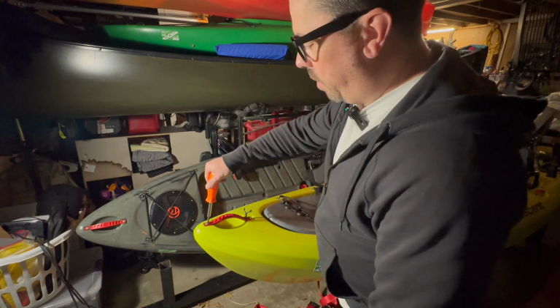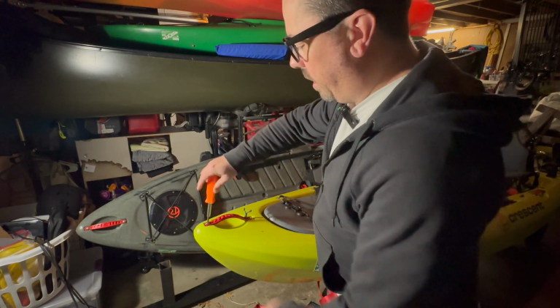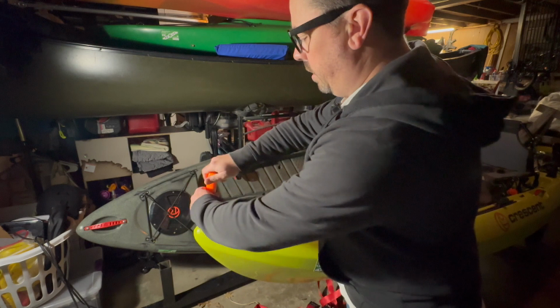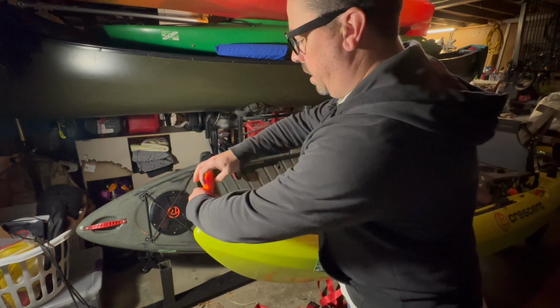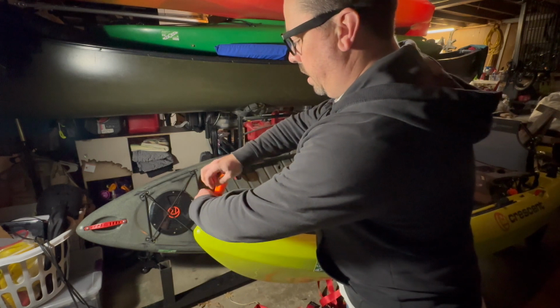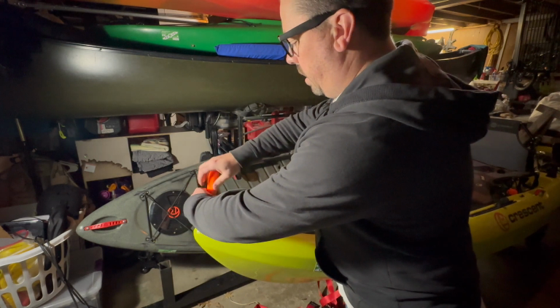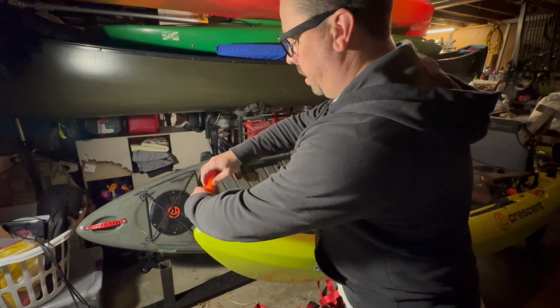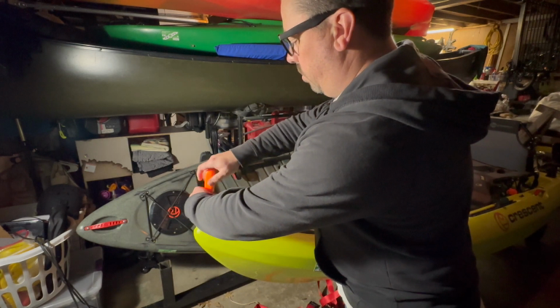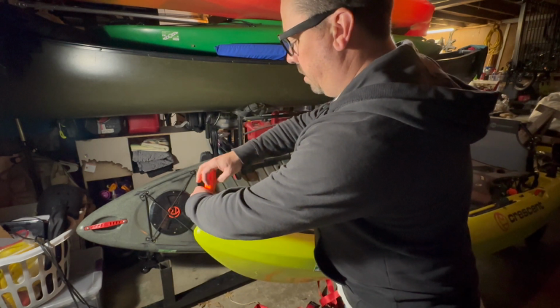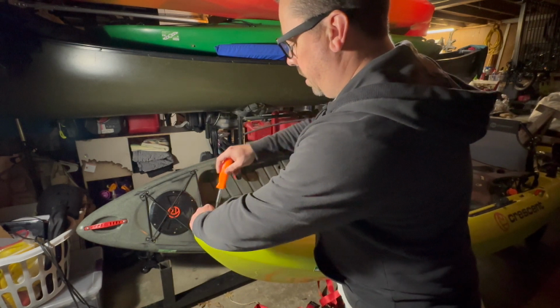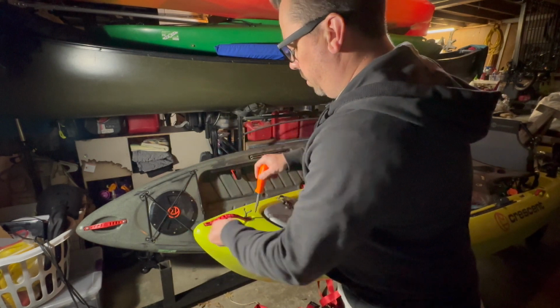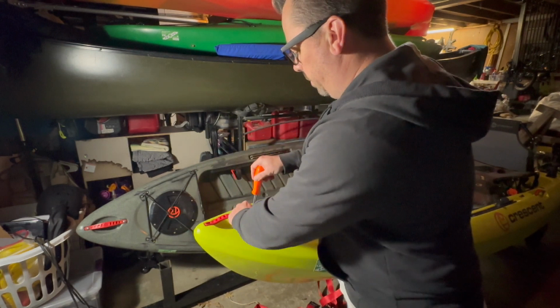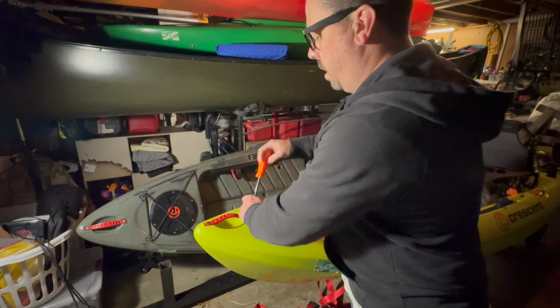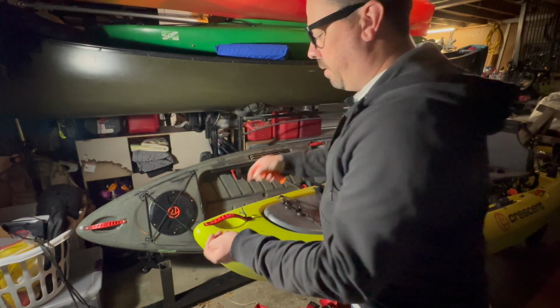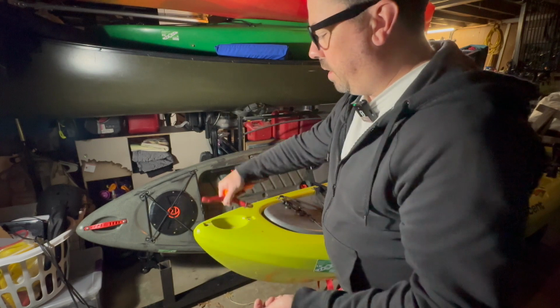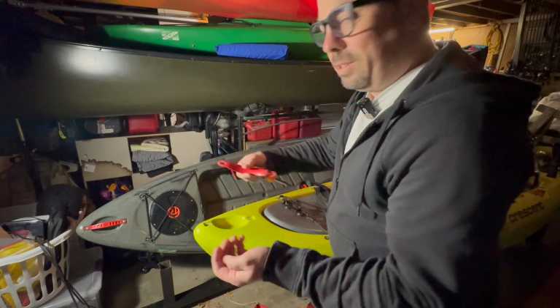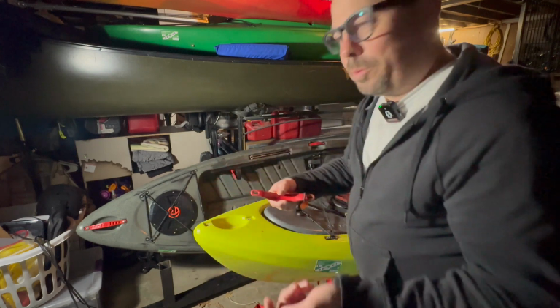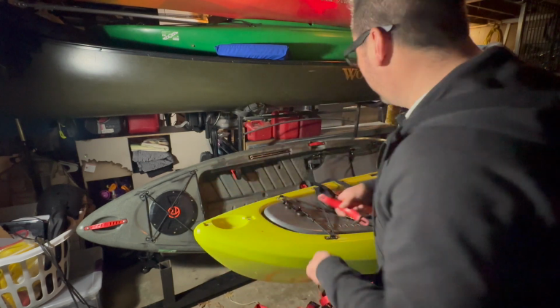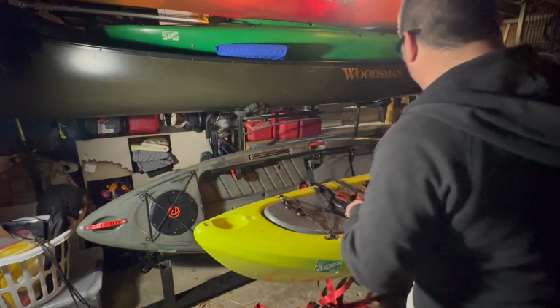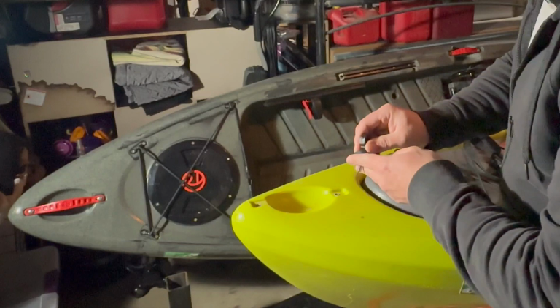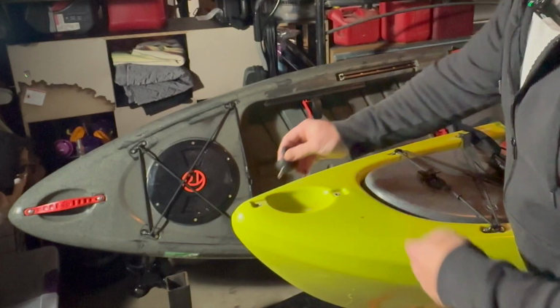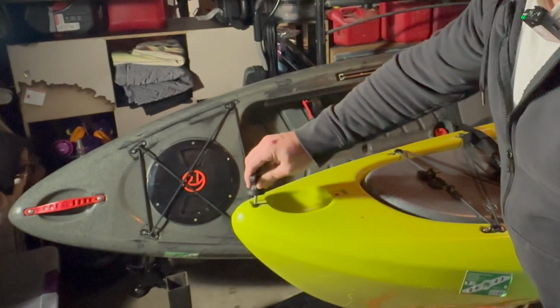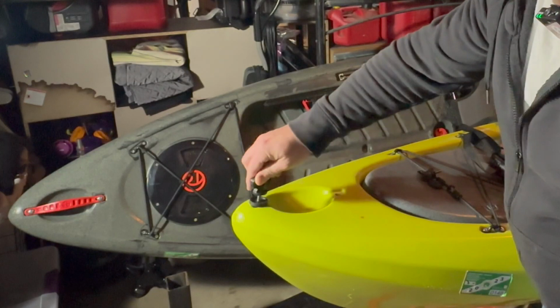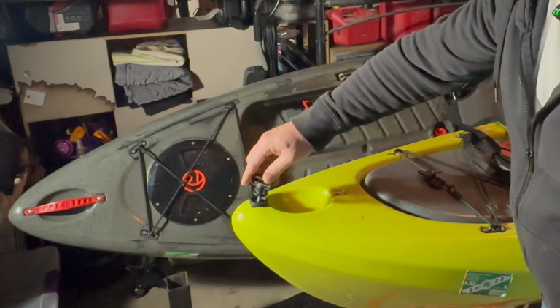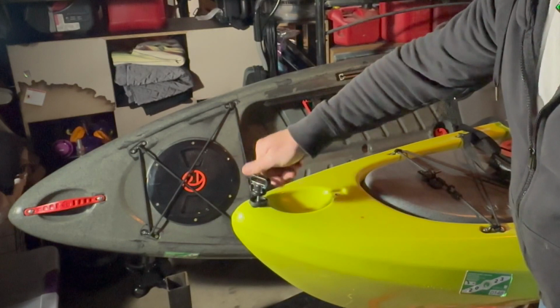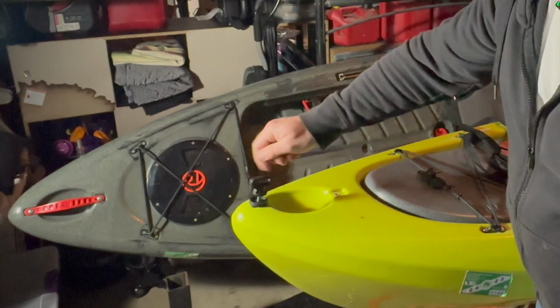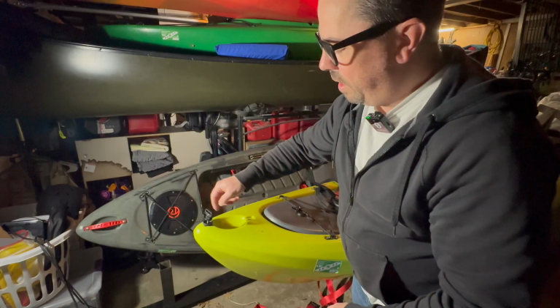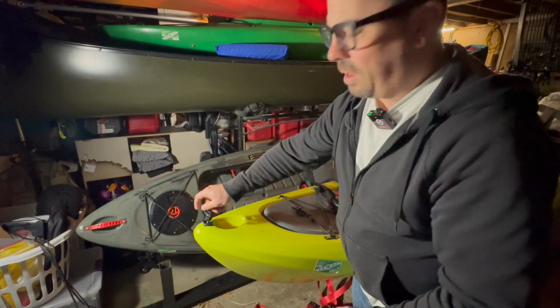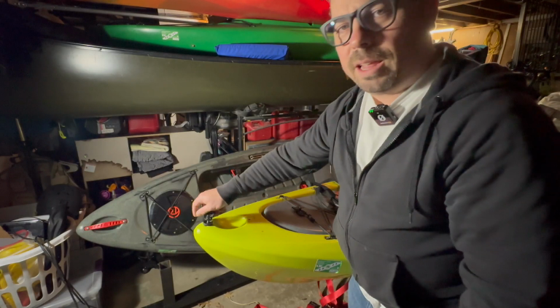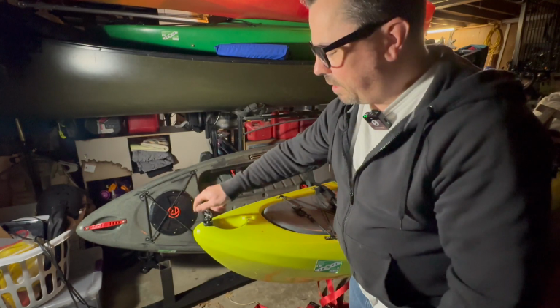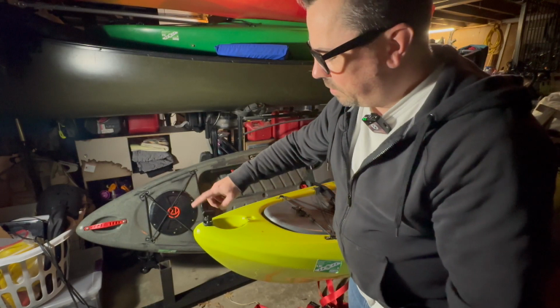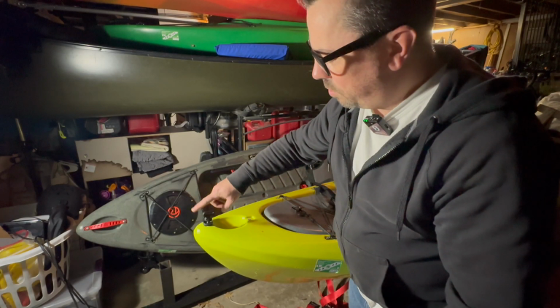I'm going to go ahead and take the old handle out. I've got a few of these and some hardware stashed somewhere. These pop through, and this is all quarter-20. I think everything Yak Attack makes is quarter-20.